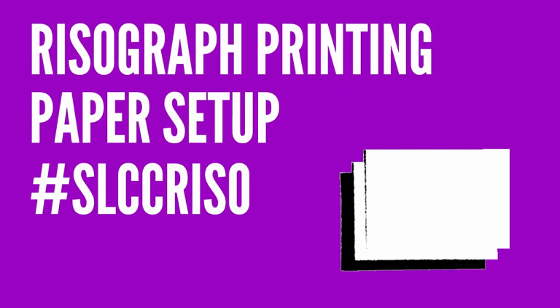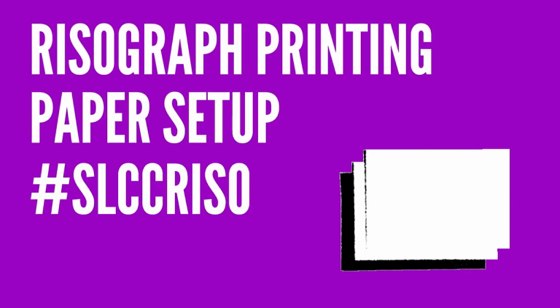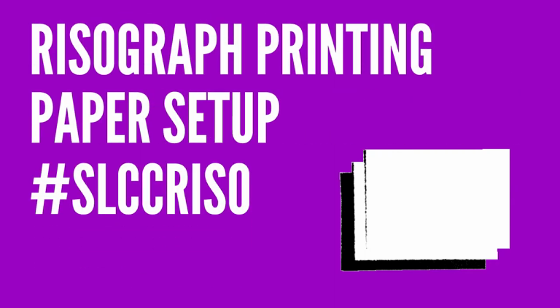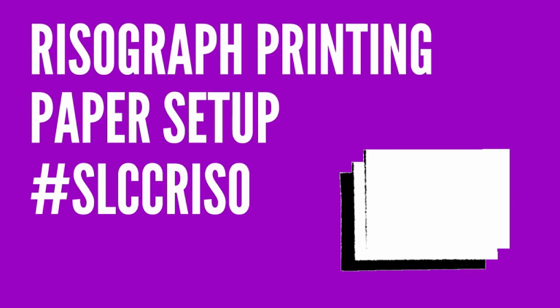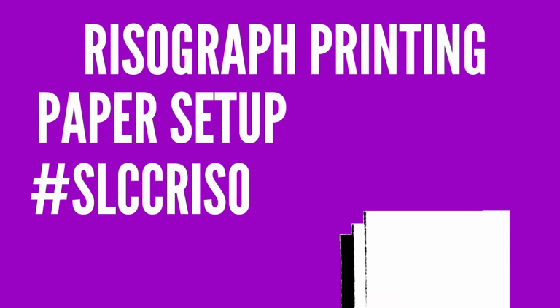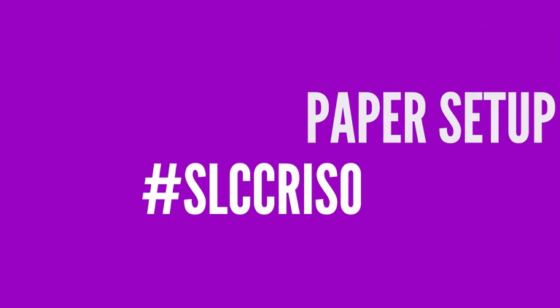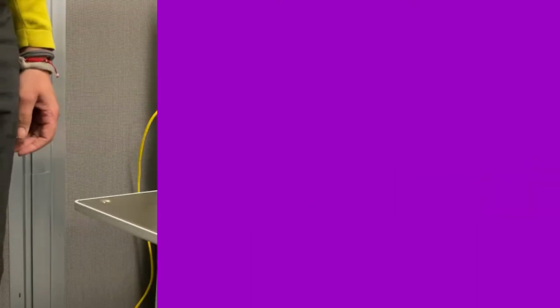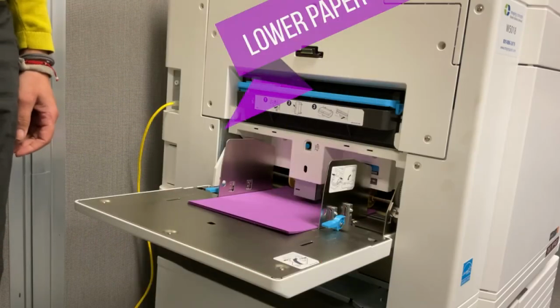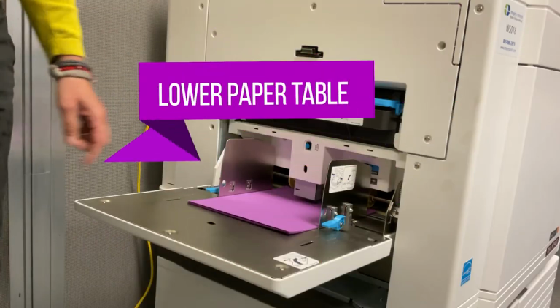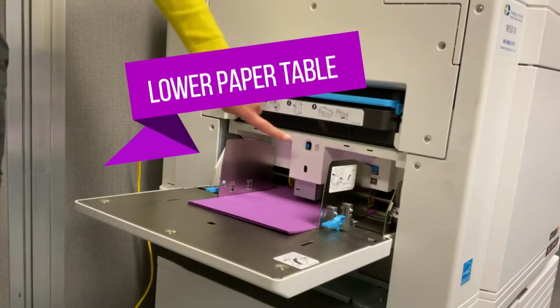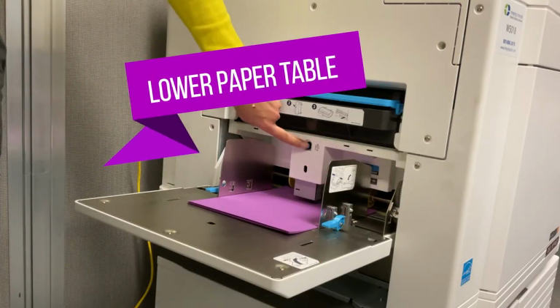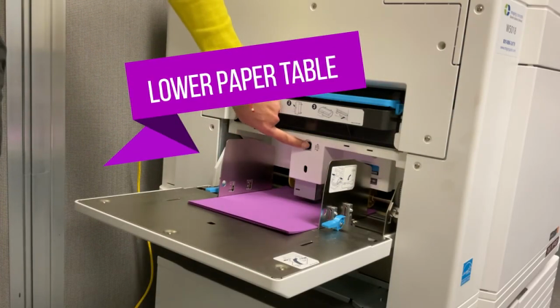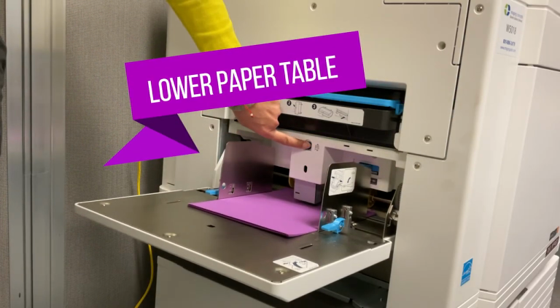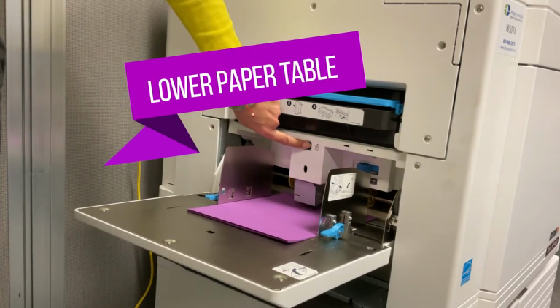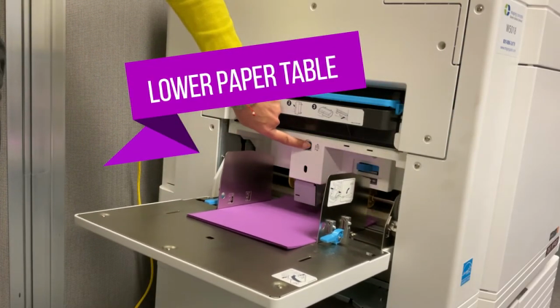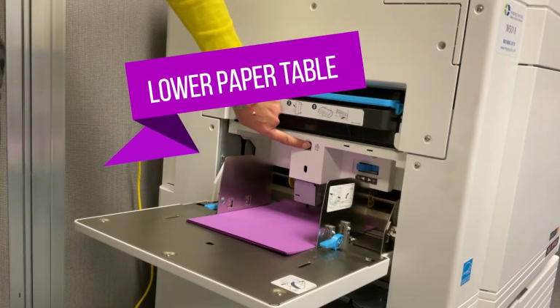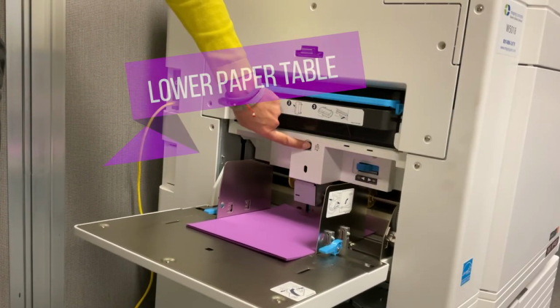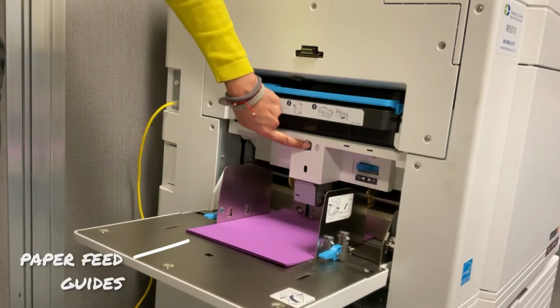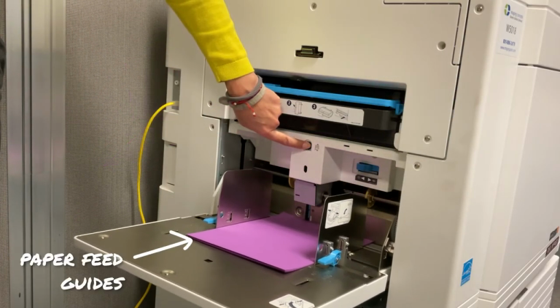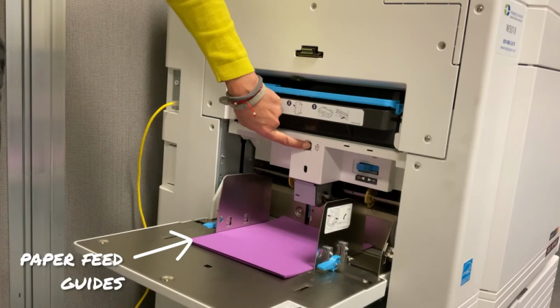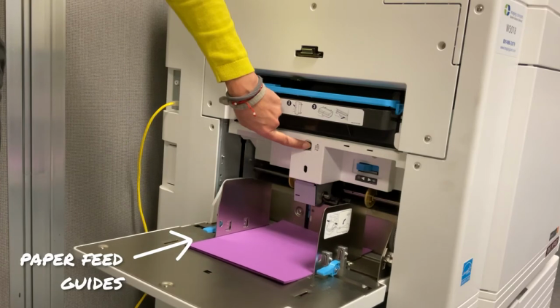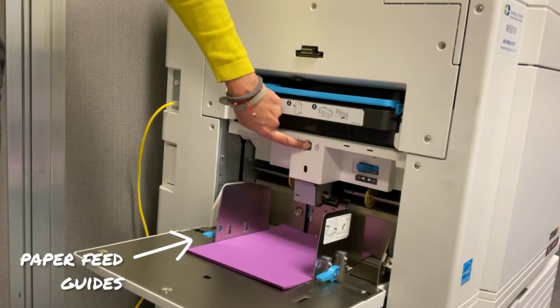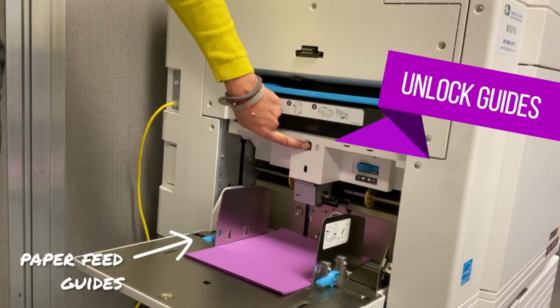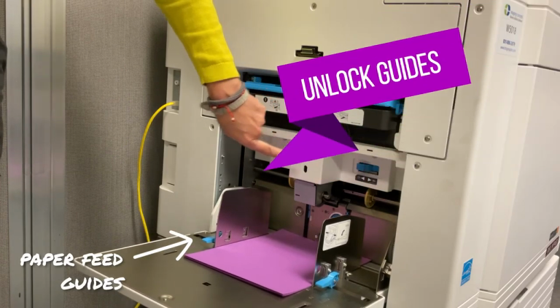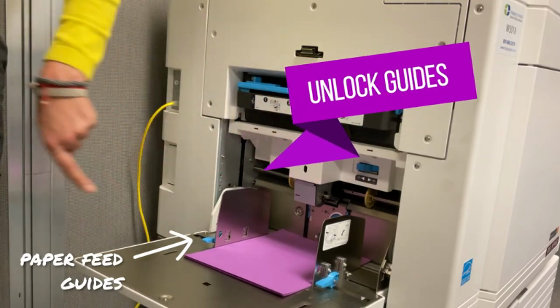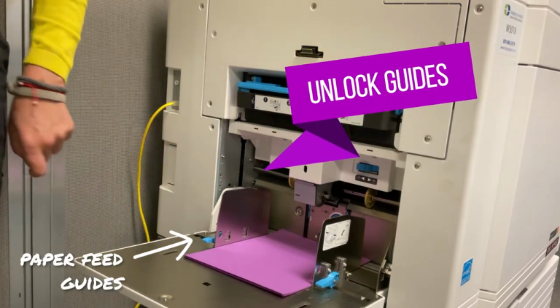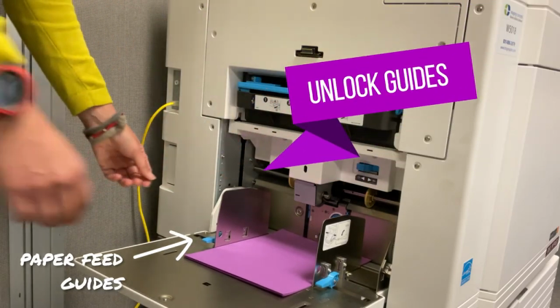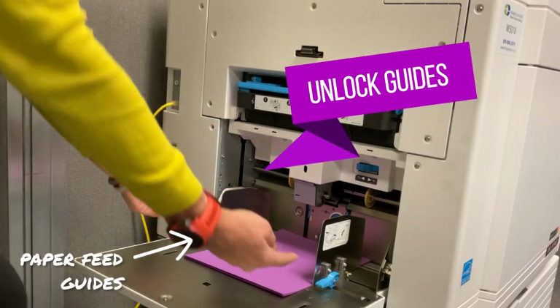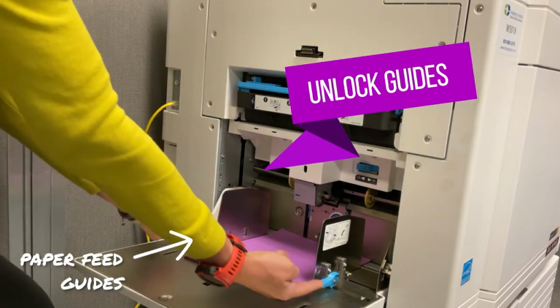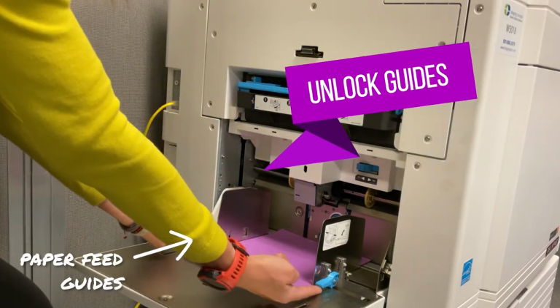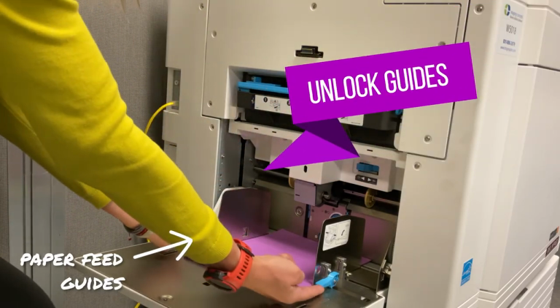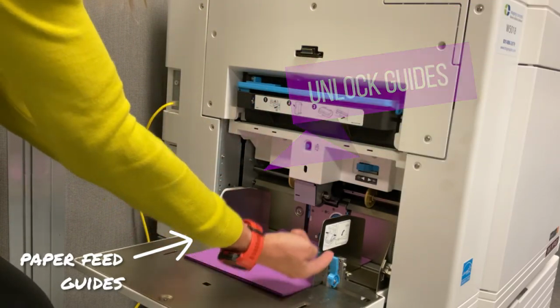Press and hold the paper table lowering button to lower the paper table. Hold the button until it has lowered enough to add your new paper. Open the paper feed guides by unlocking them and pulling them out to the sides.